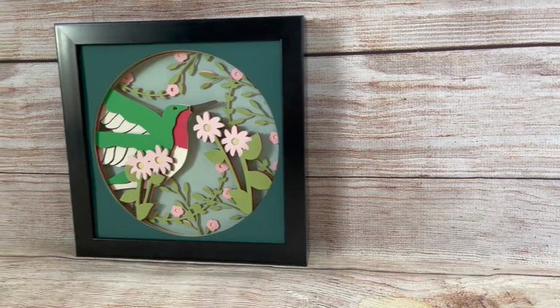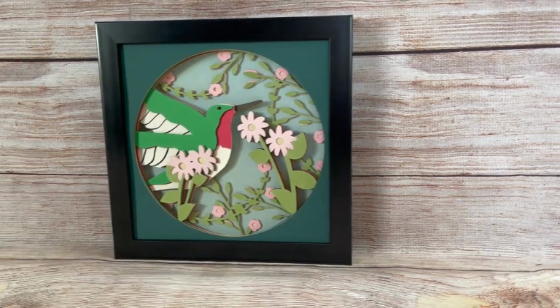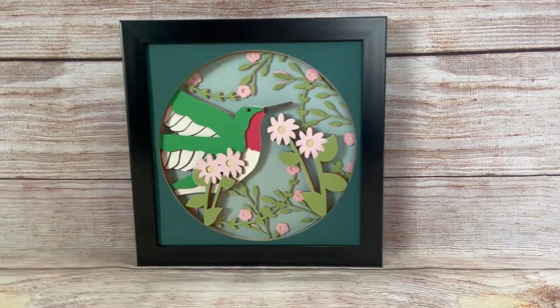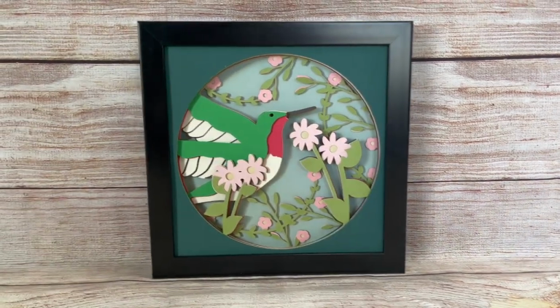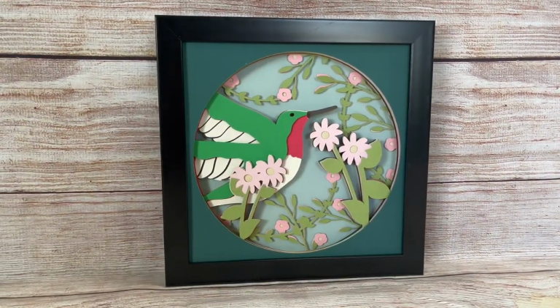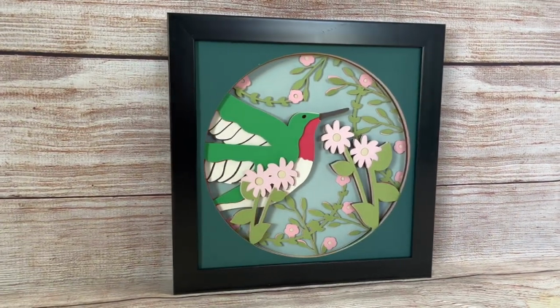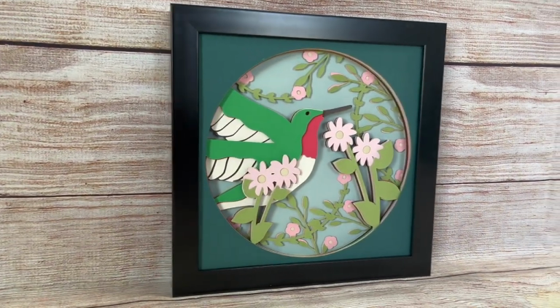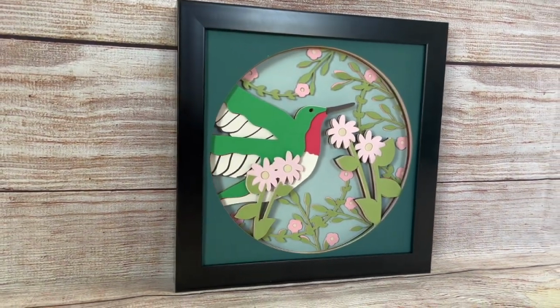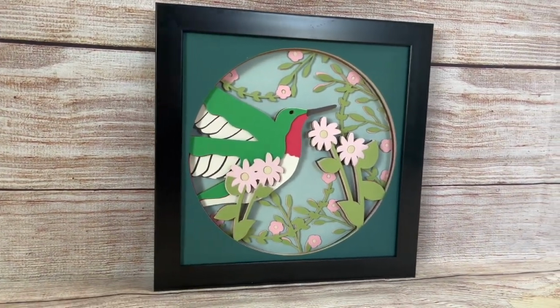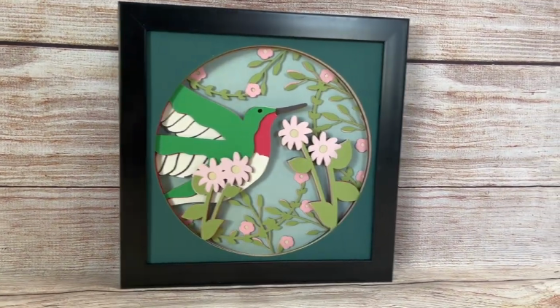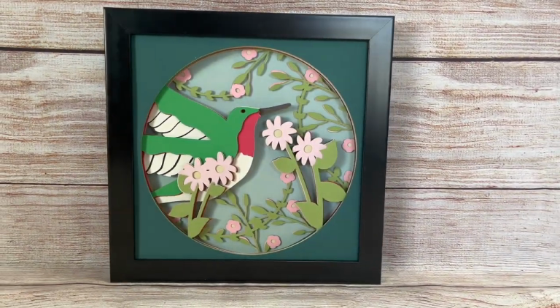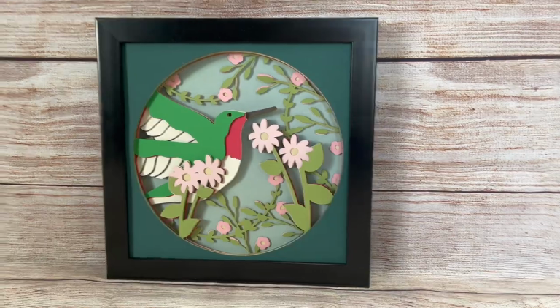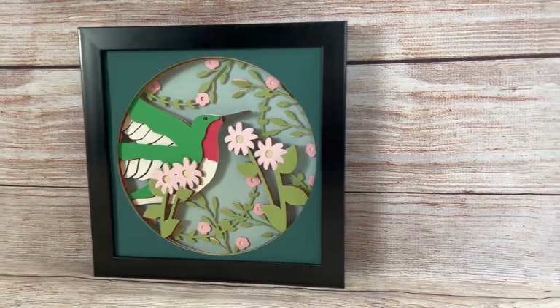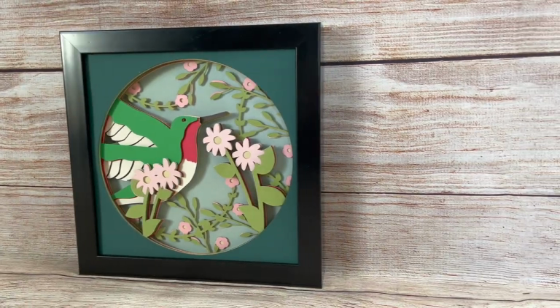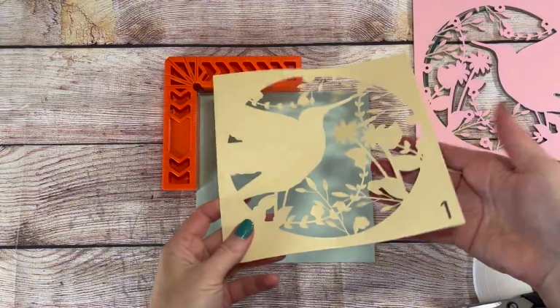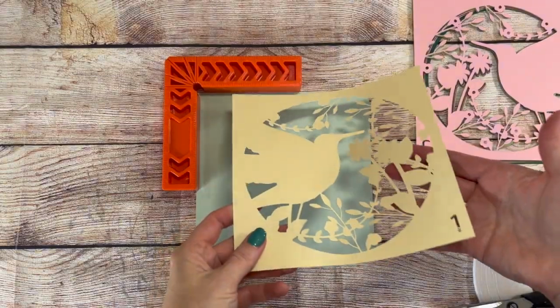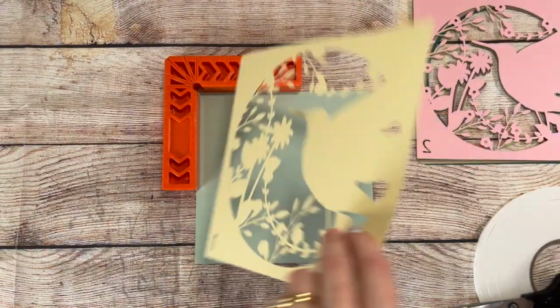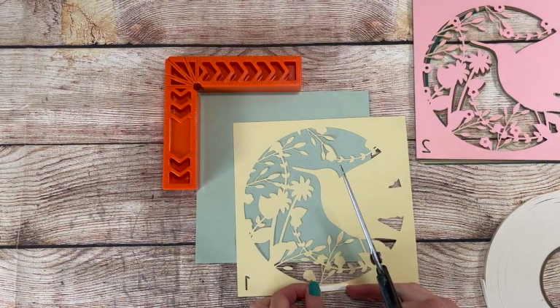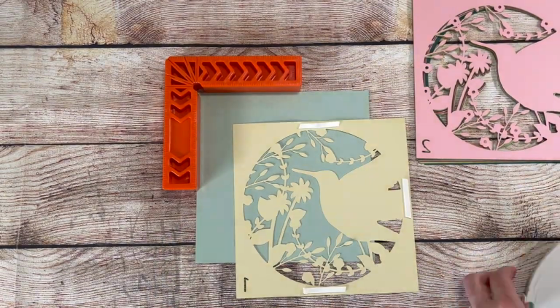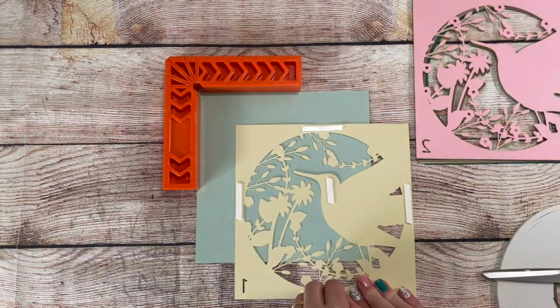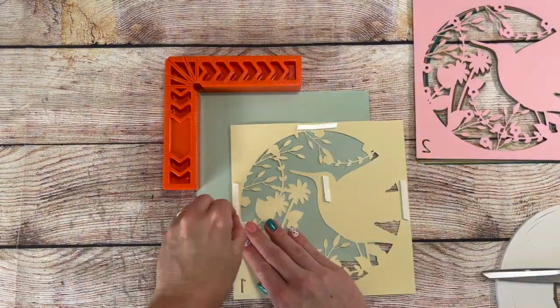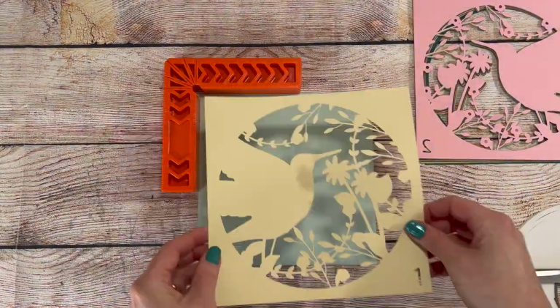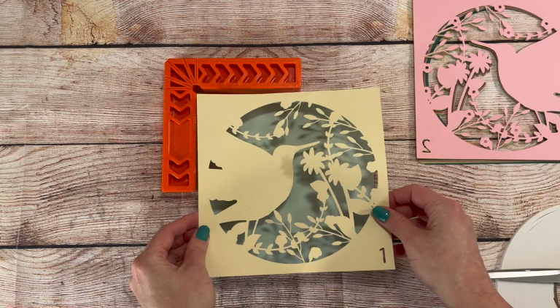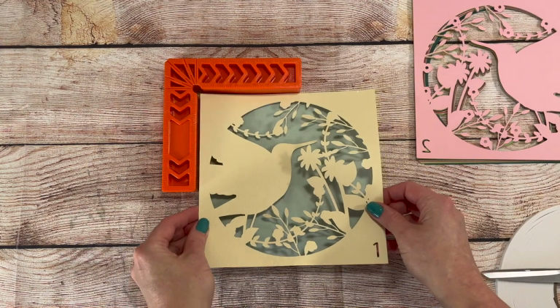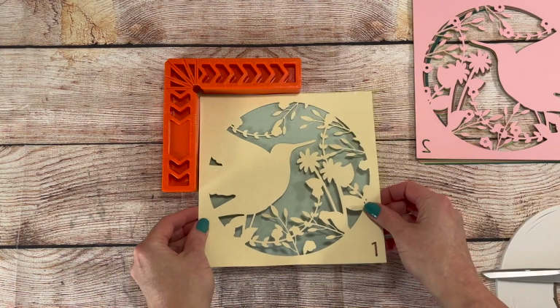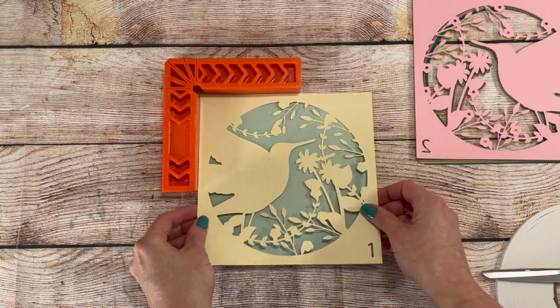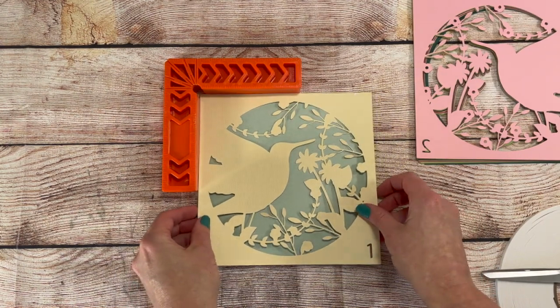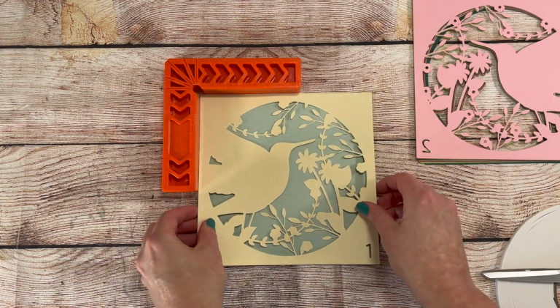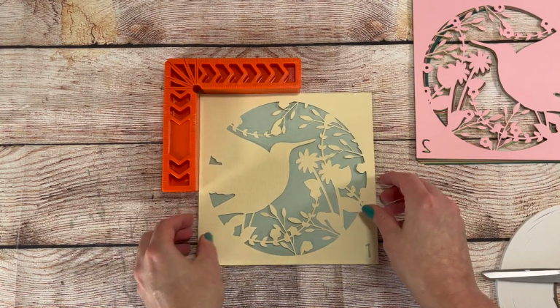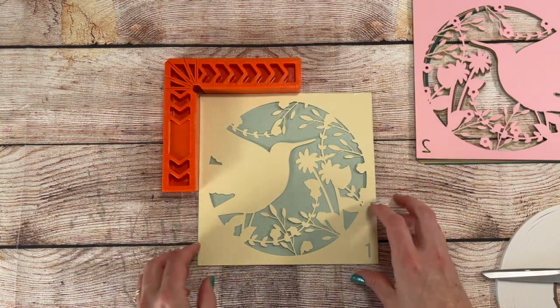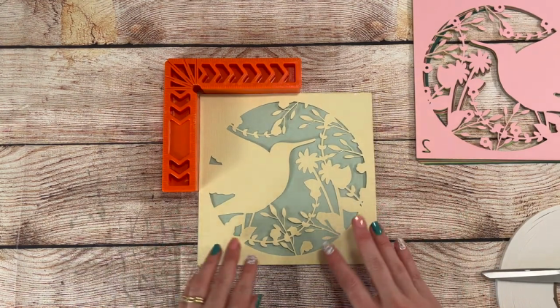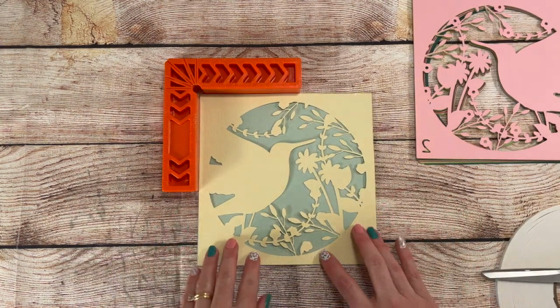Hey everyone, it's Sheena from Crafting Mama Studios, here with another 3D Shadowbox tutorial. Warmer weather is coming, and along with it, hummingbirds. We get a lot of them in our area, and I love sitting on the front porch watching them fly all around.